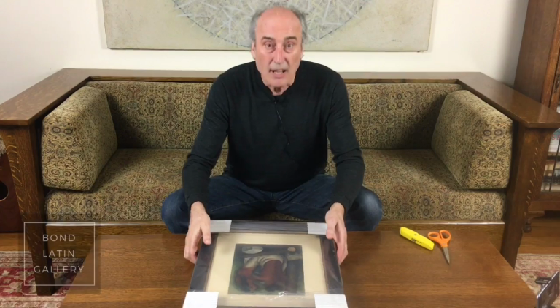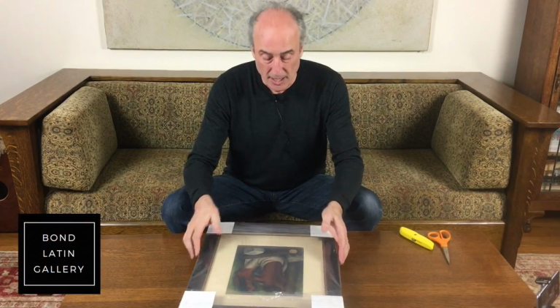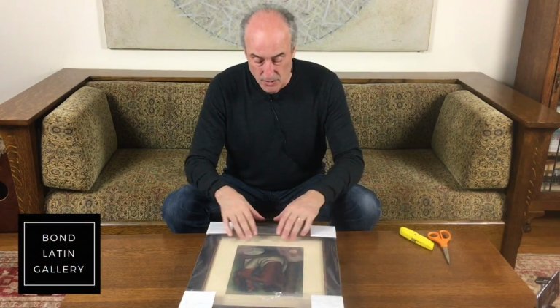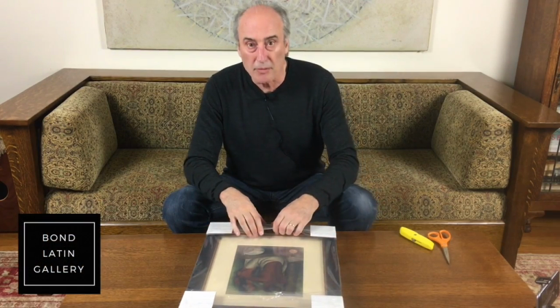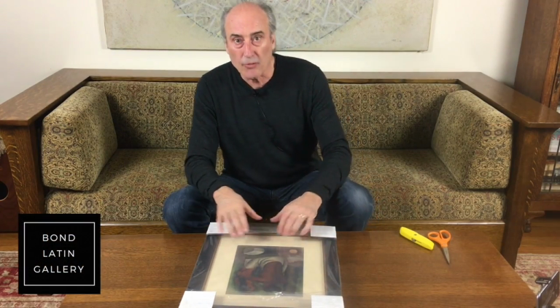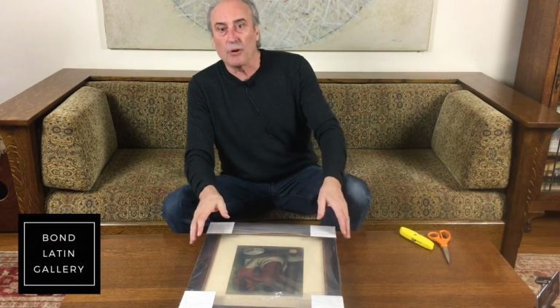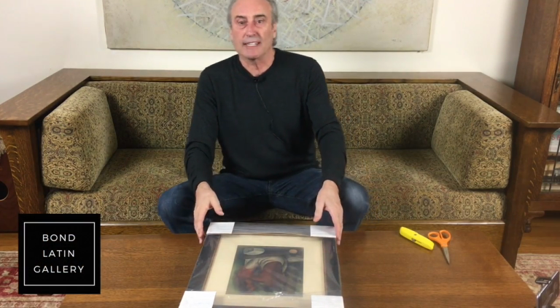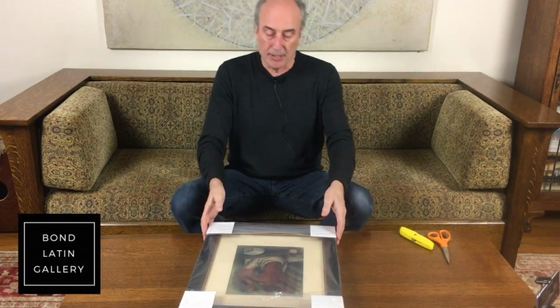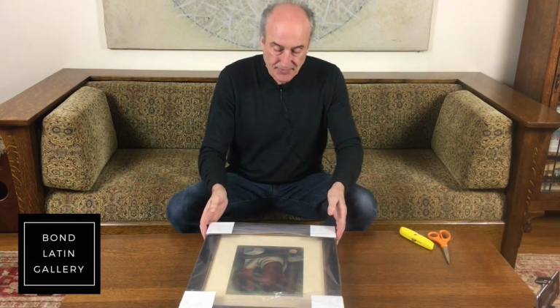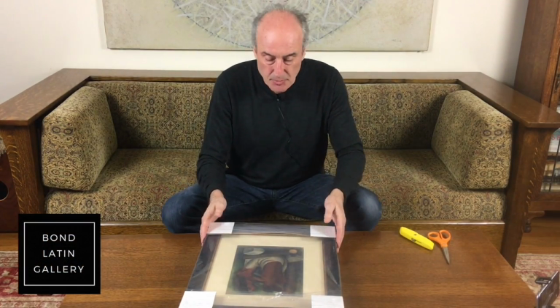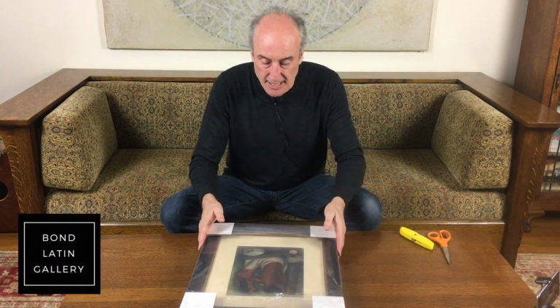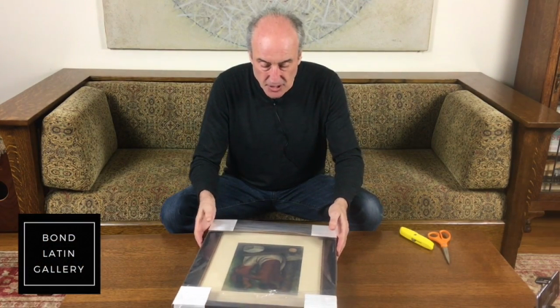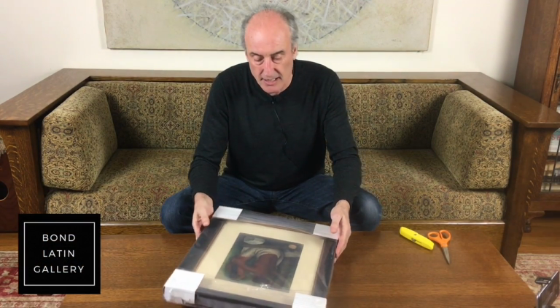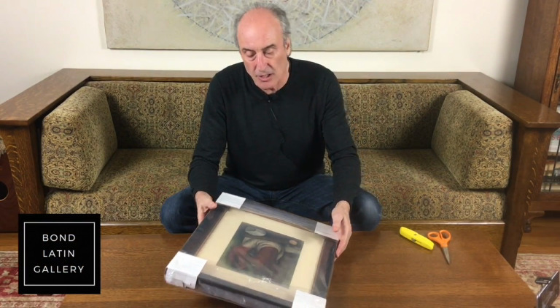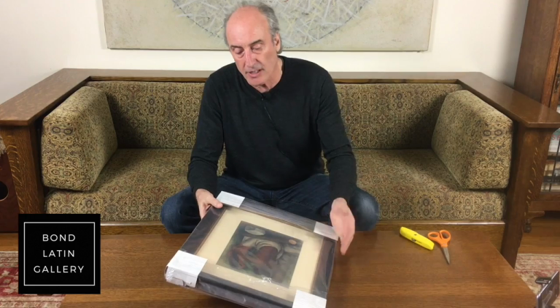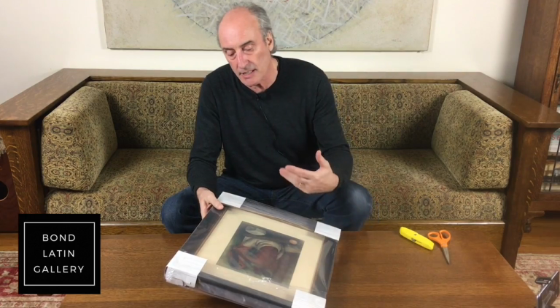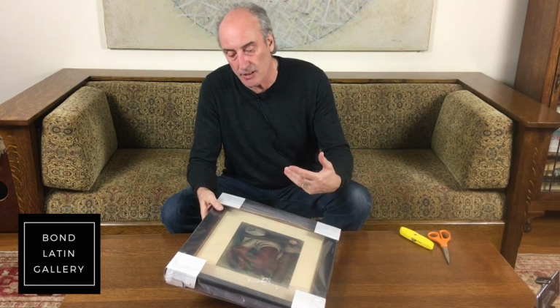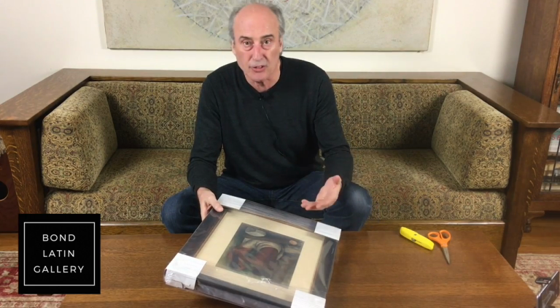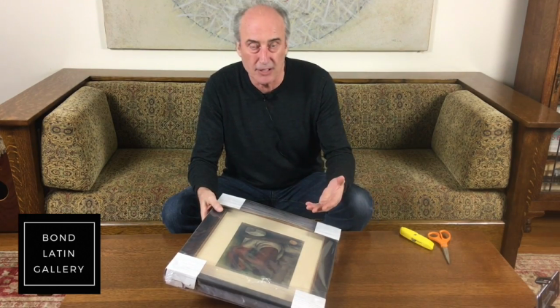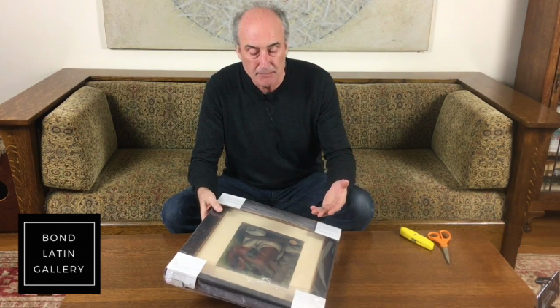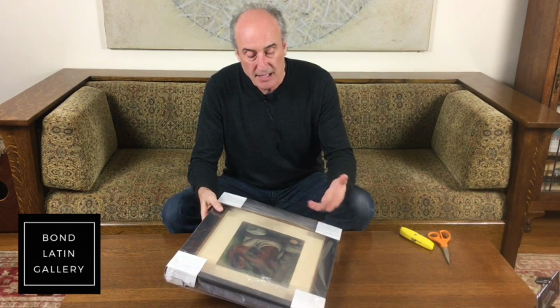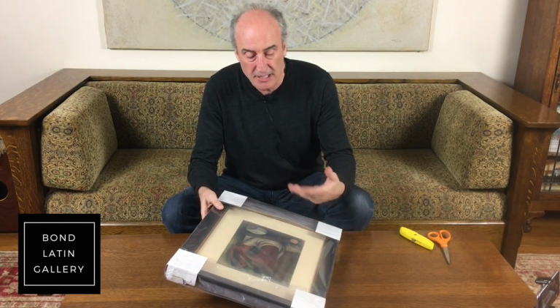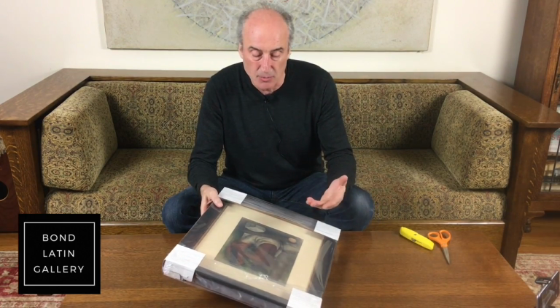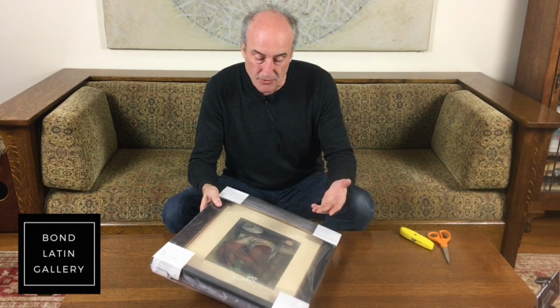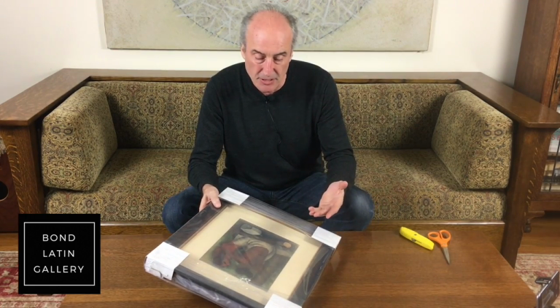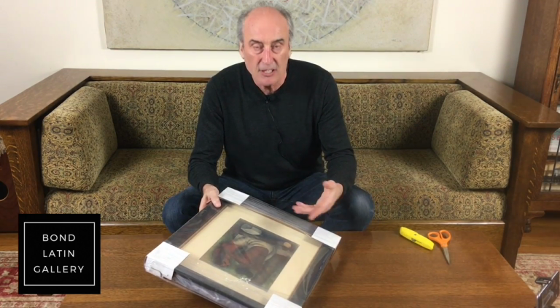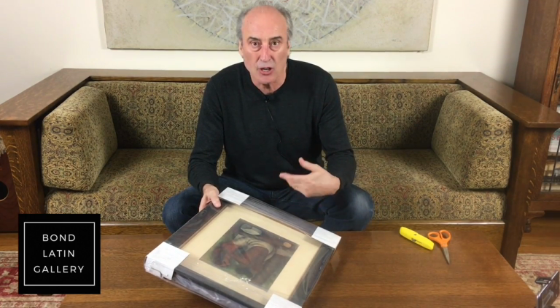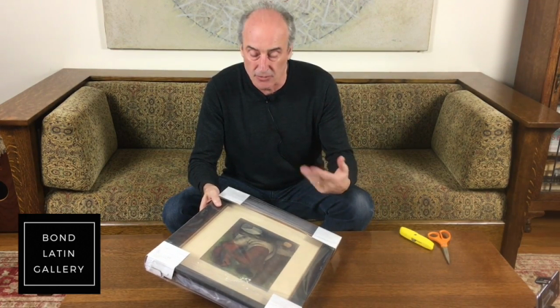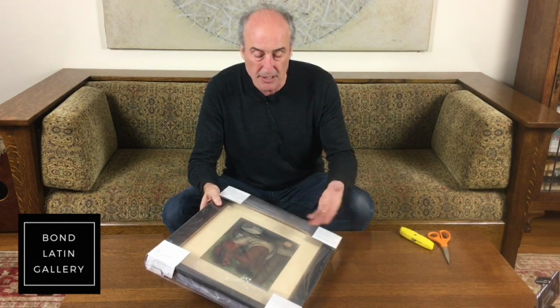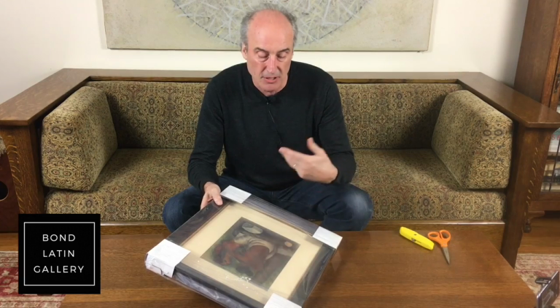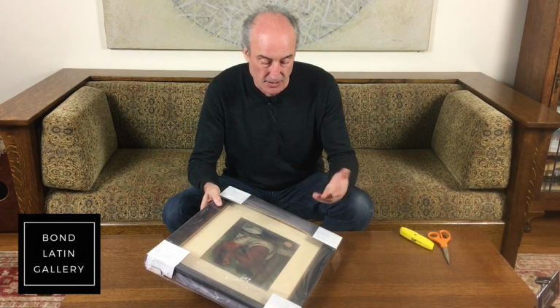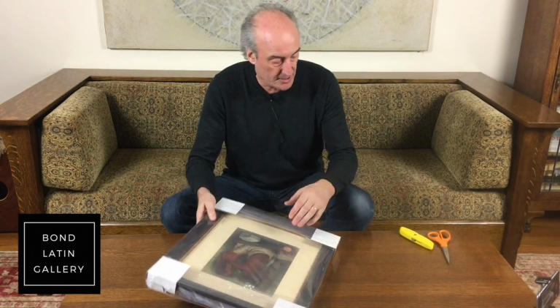Hello, I'm Robert McDonald from the Bond Latin Gallery, specialising in Latin American art. We're going to be looking at a Rufino Tamayo today, the piece I've just got back from the framers. So I'm going to unwrap it and we're going to take a look at it.